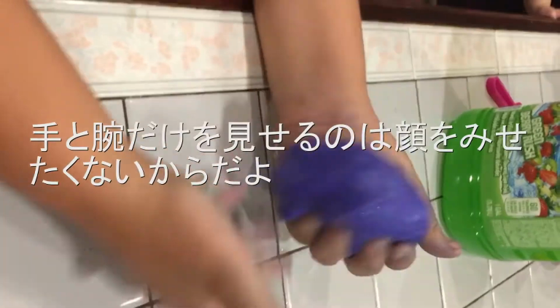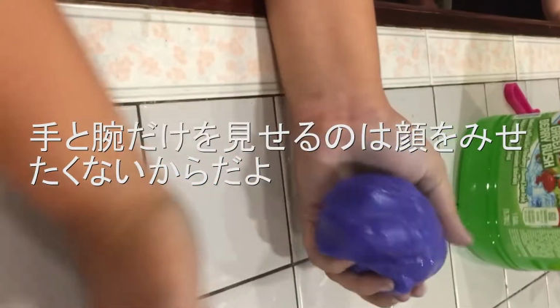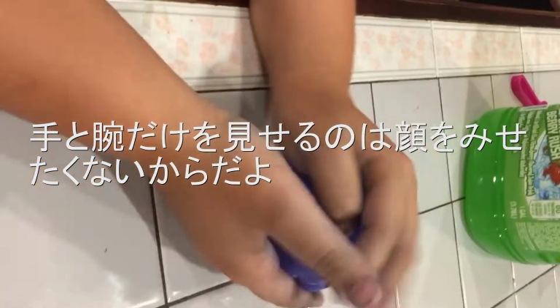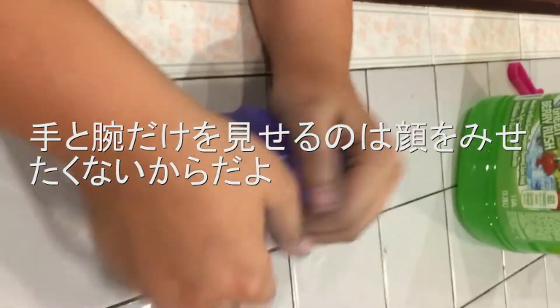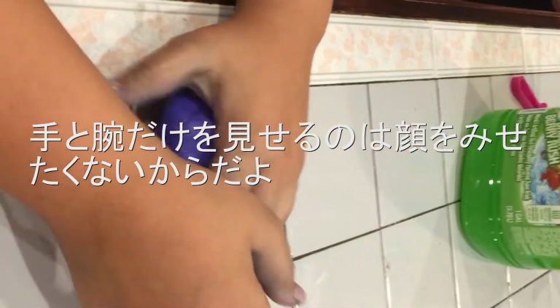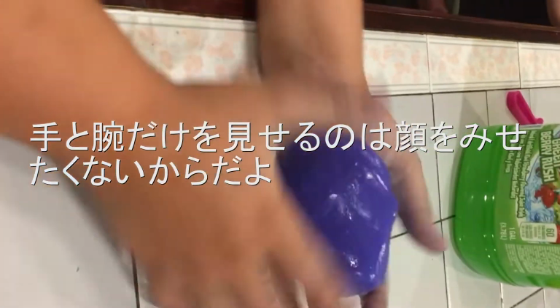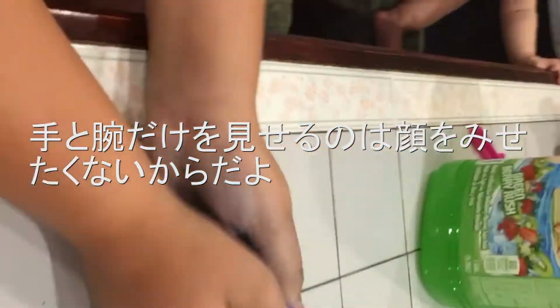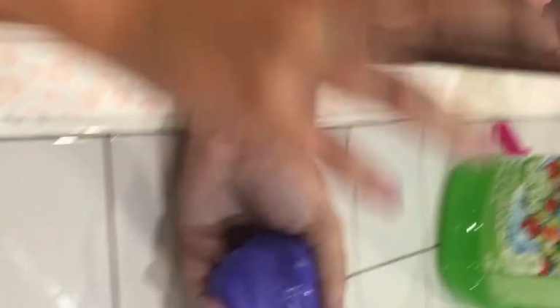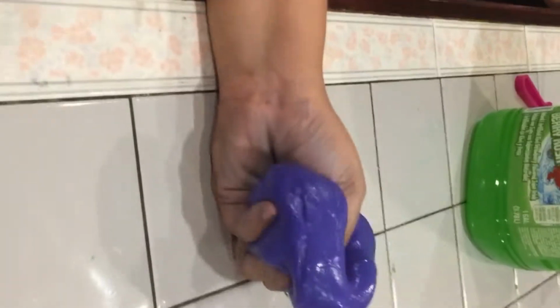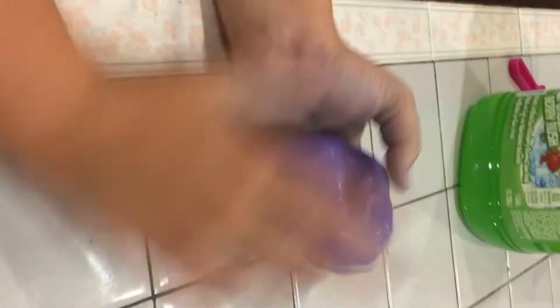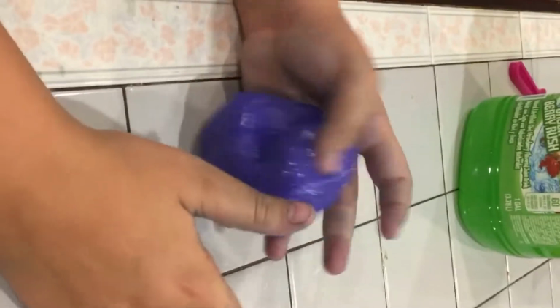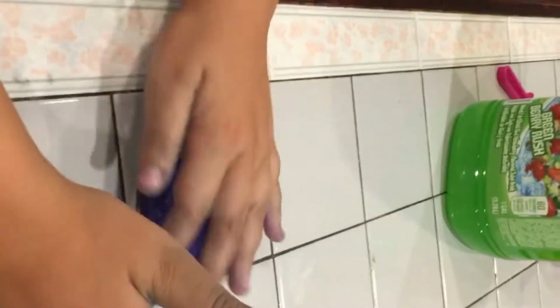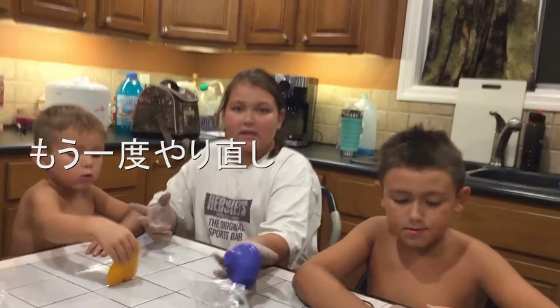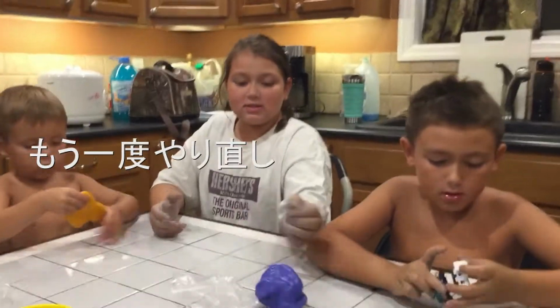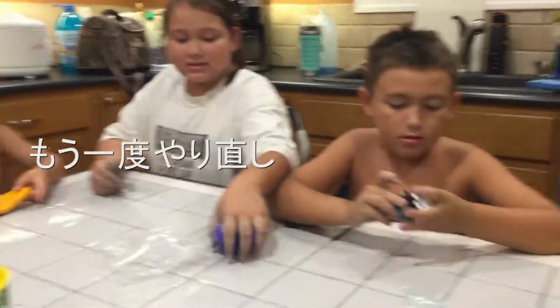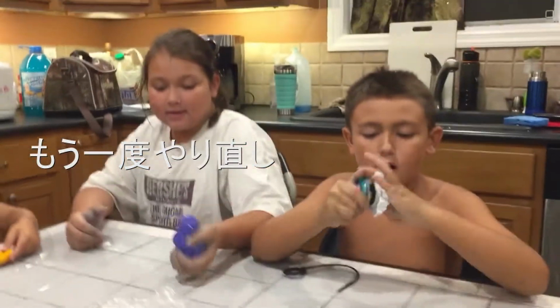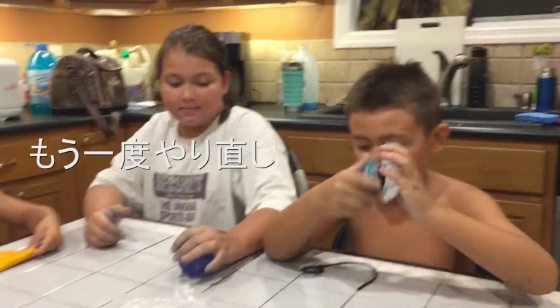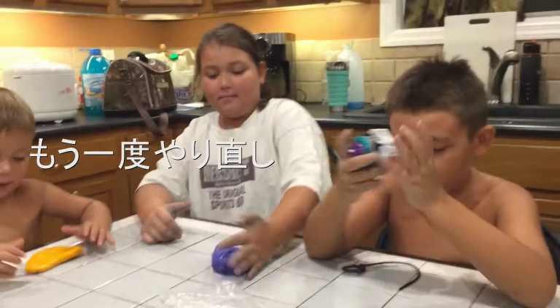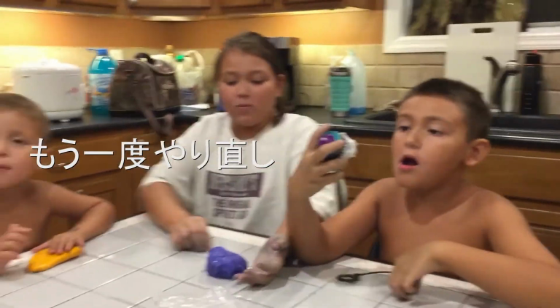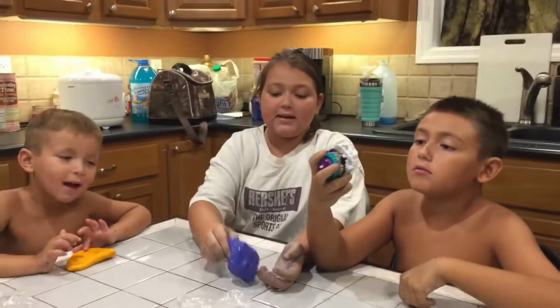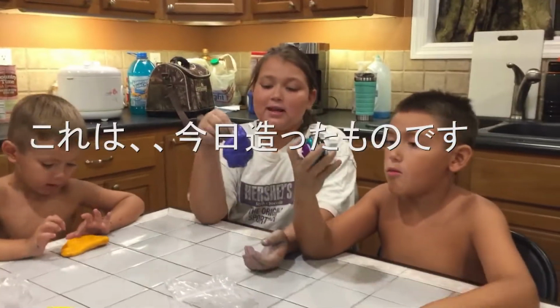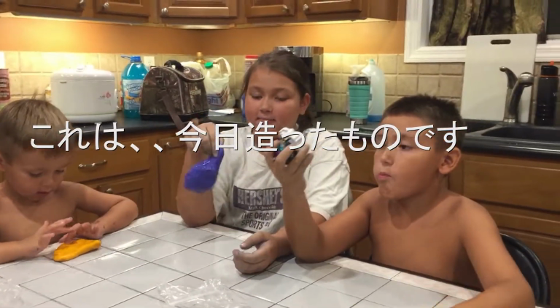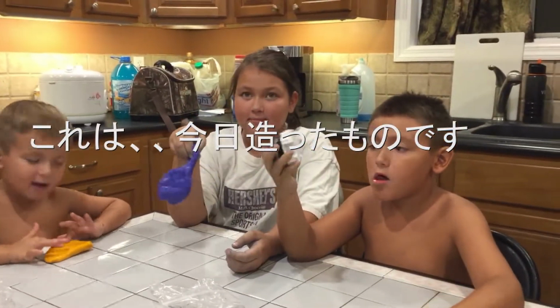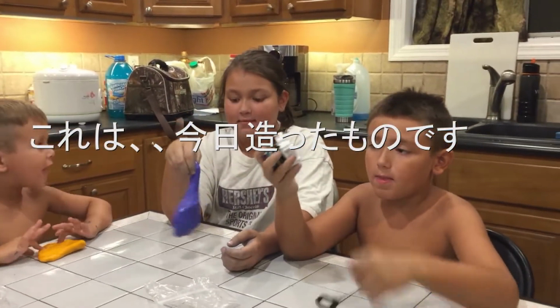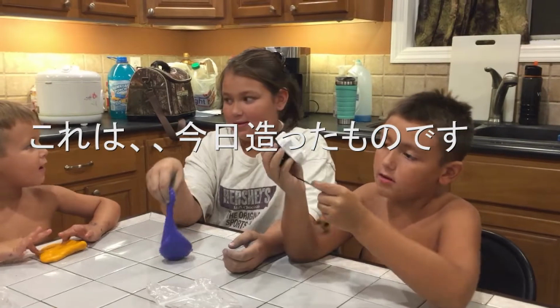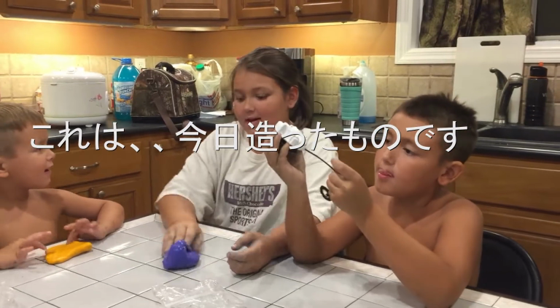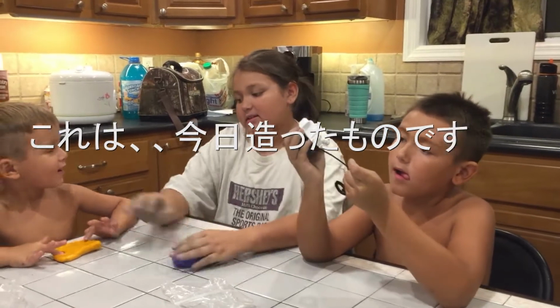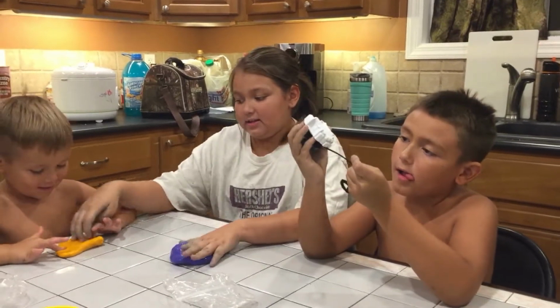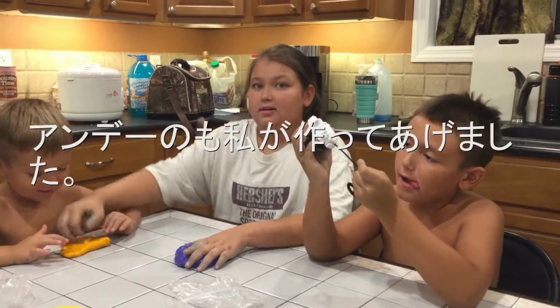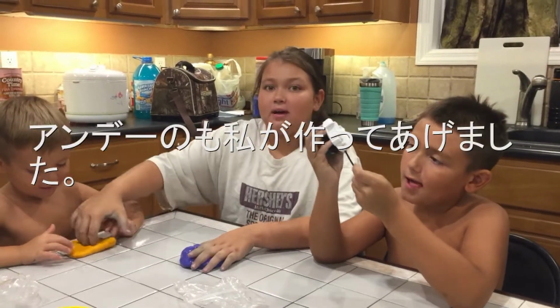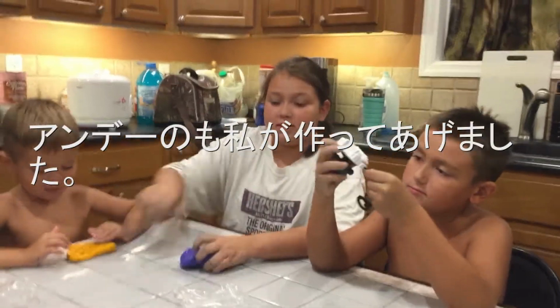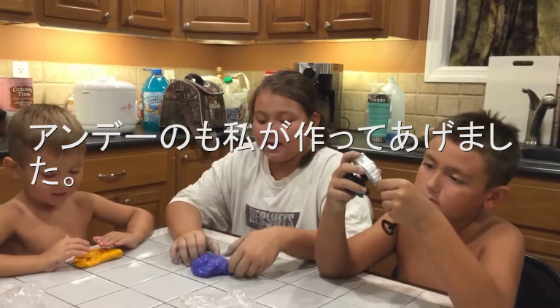You can only see my hand because he doesn't want to show the face. Okay so this is my slime. We made it today. And that's Andy's slime — I helped him make it.